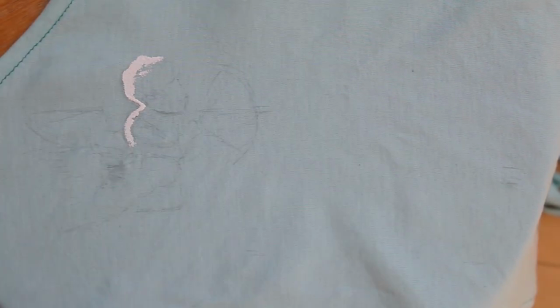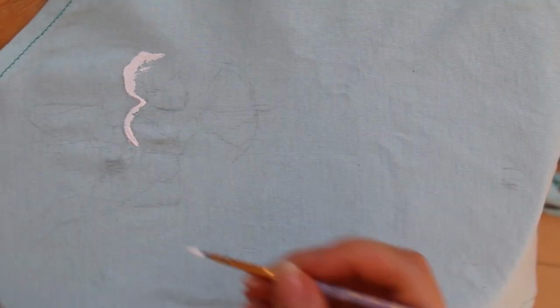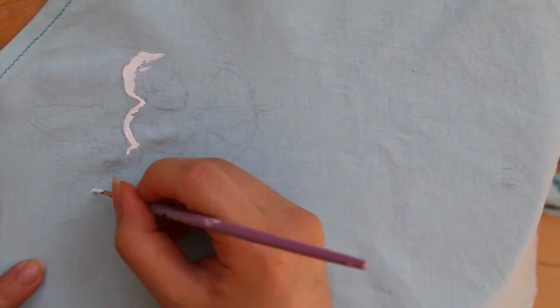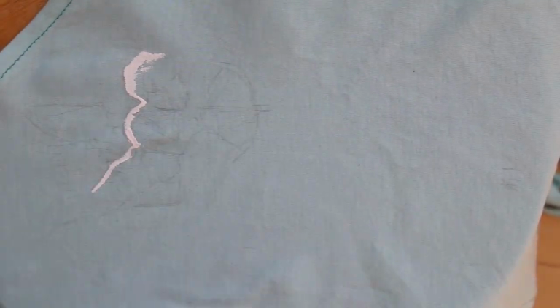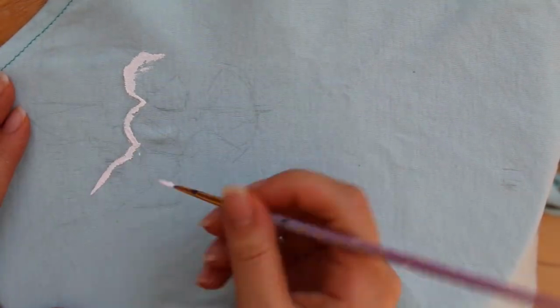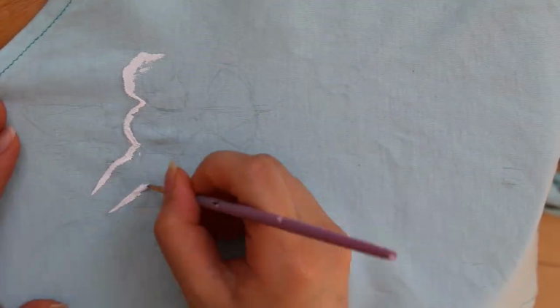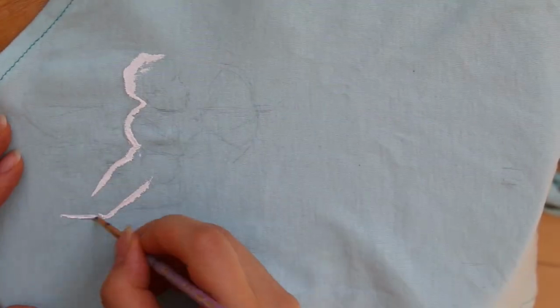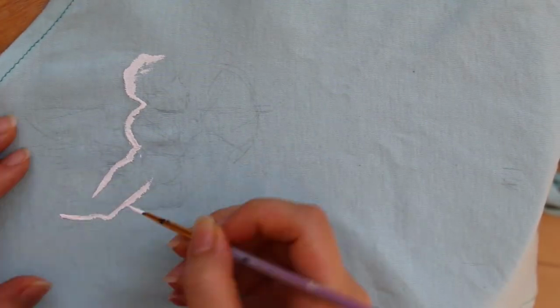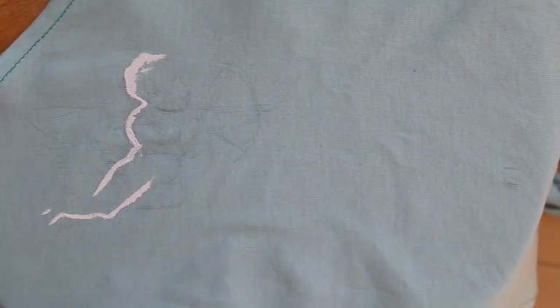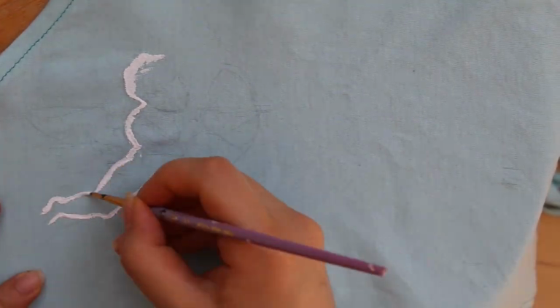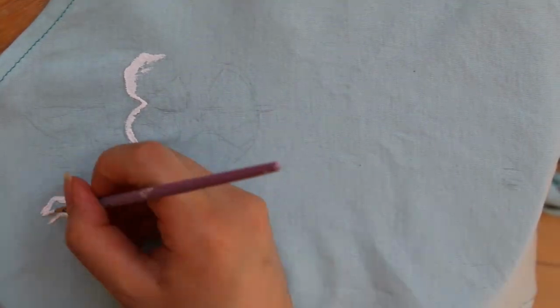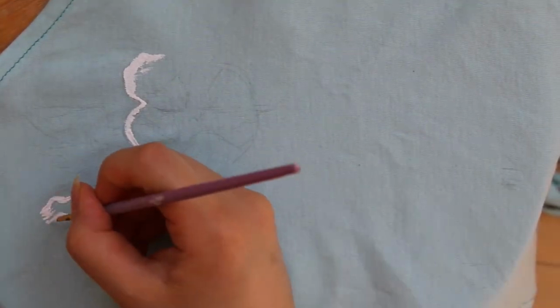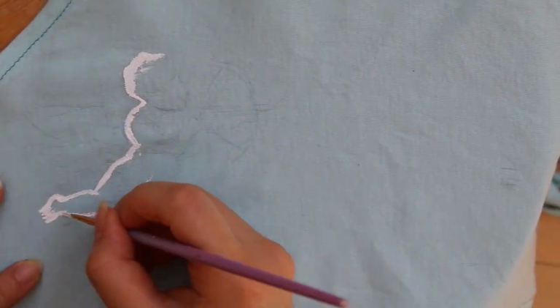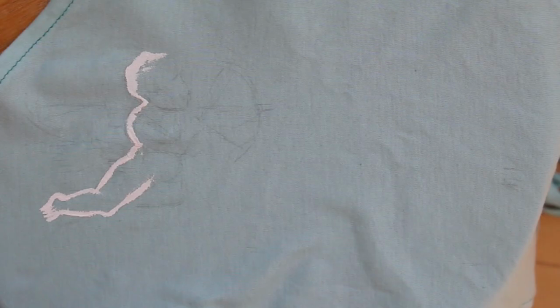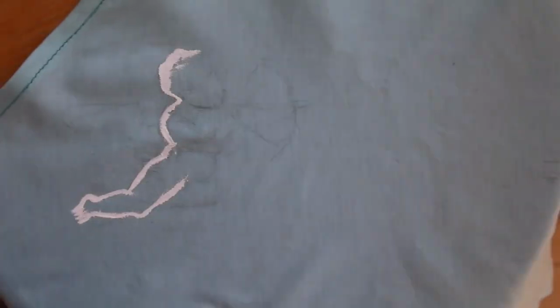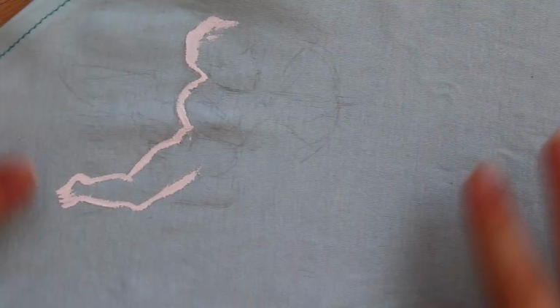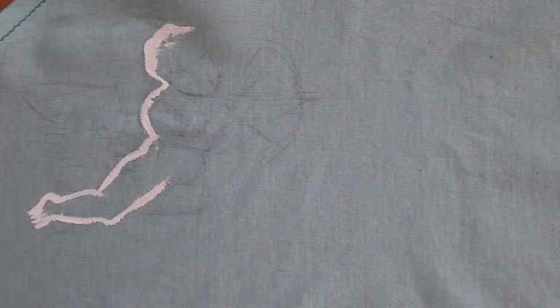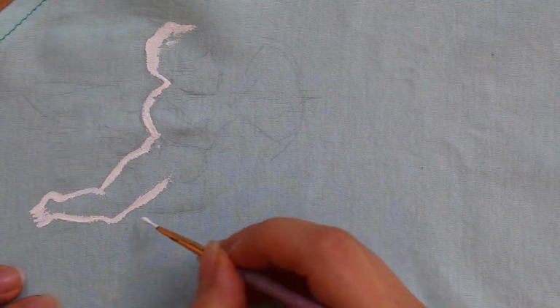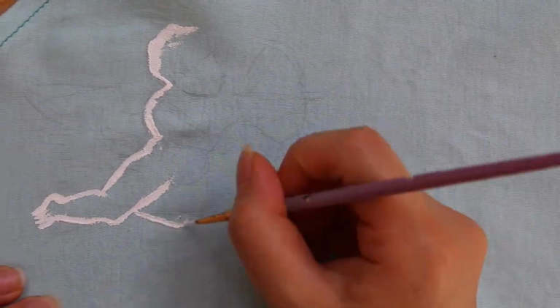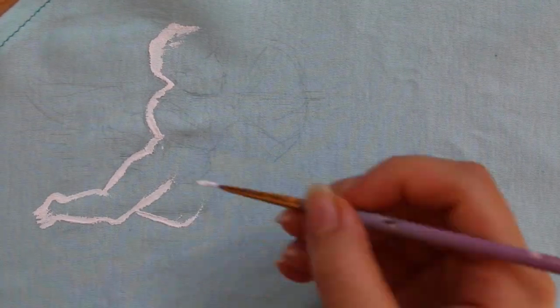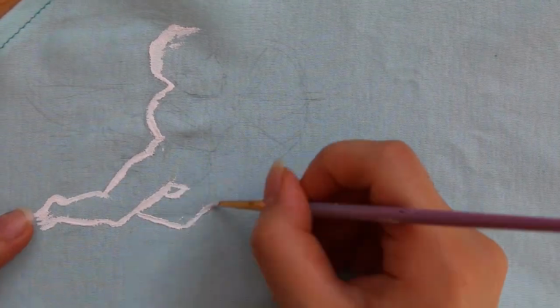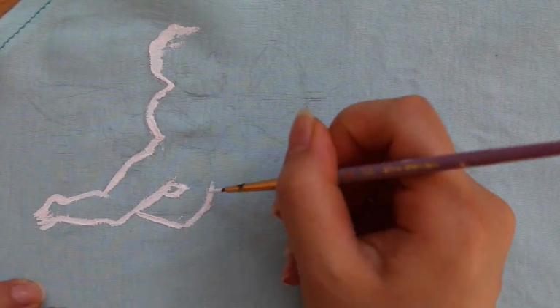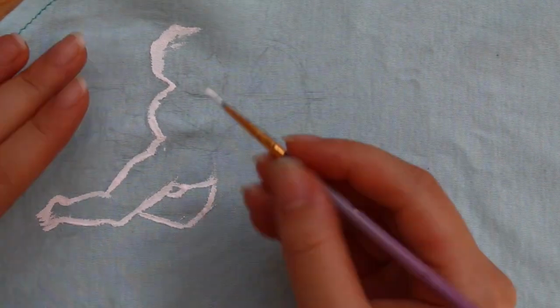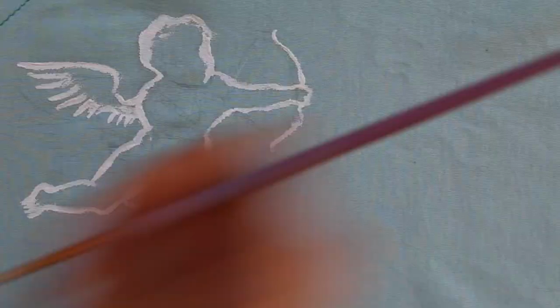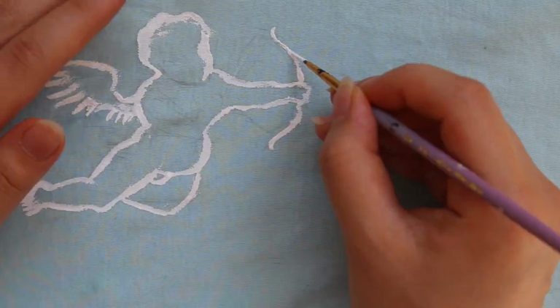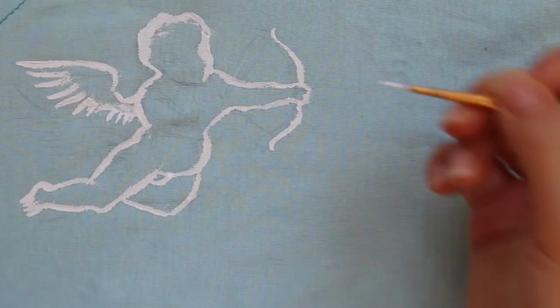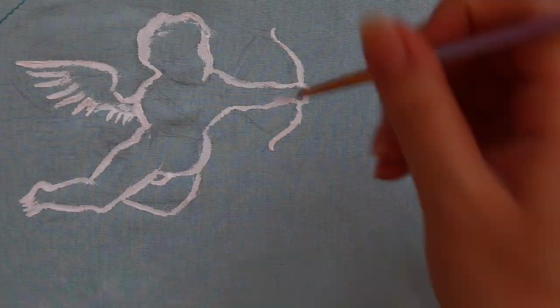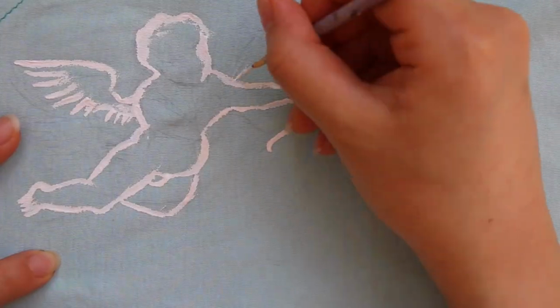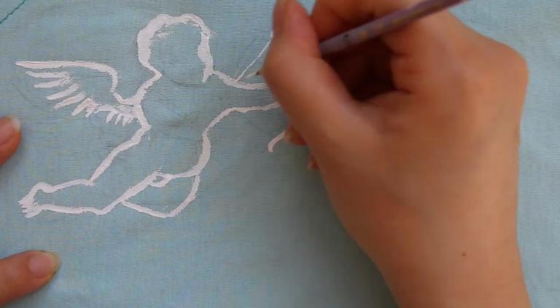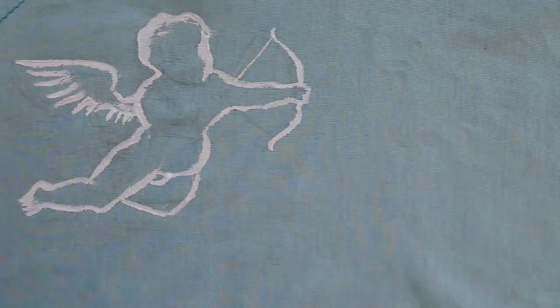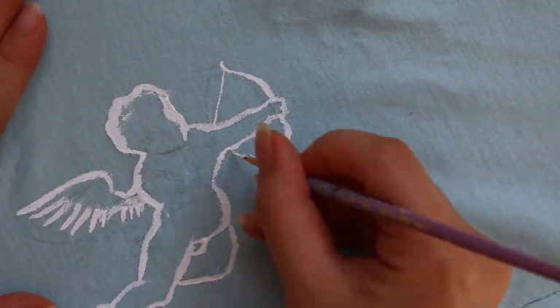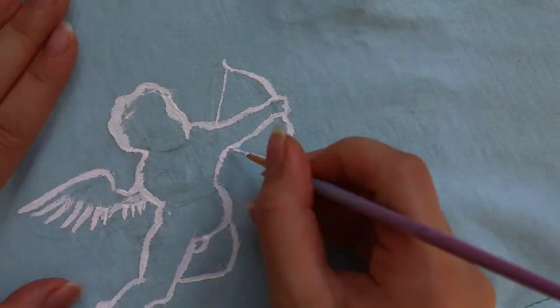We start with the white outline first, how the angel shirt looked like, and then filled it out with some white paint.